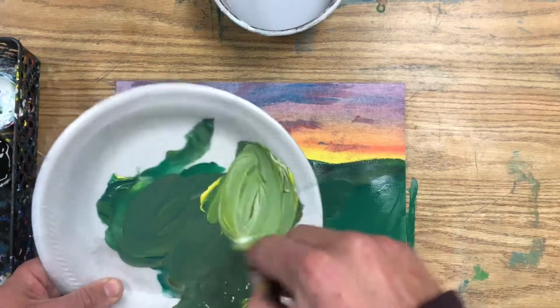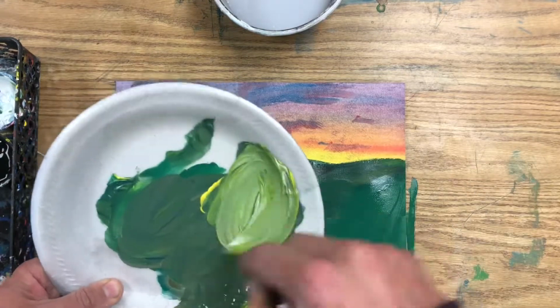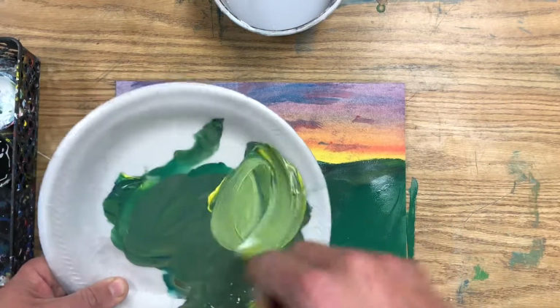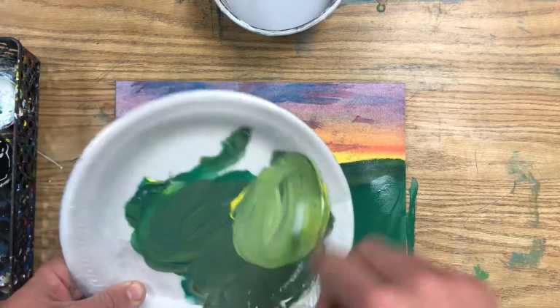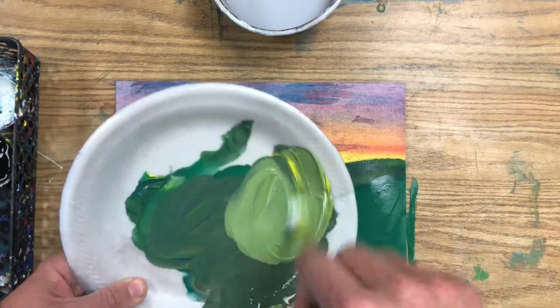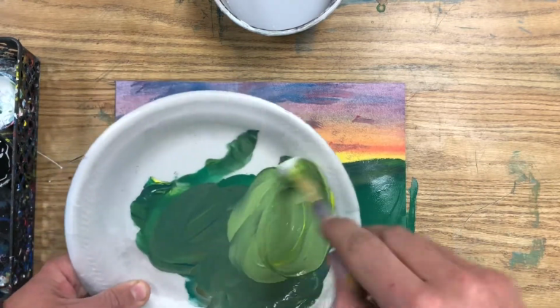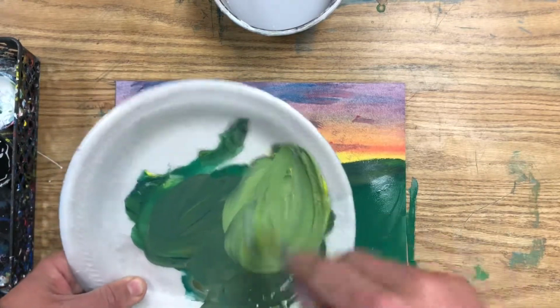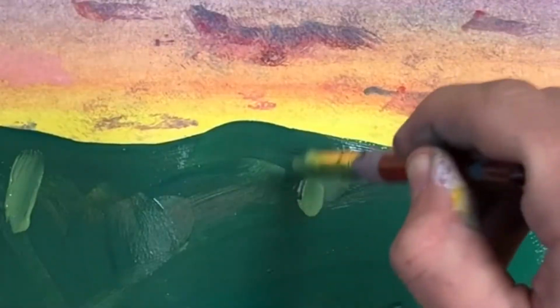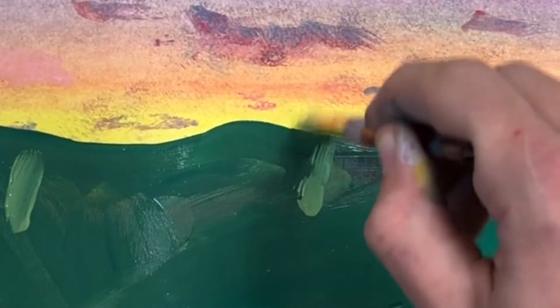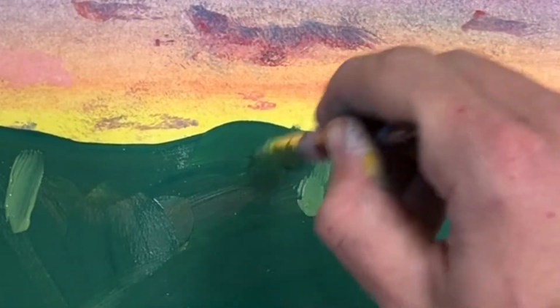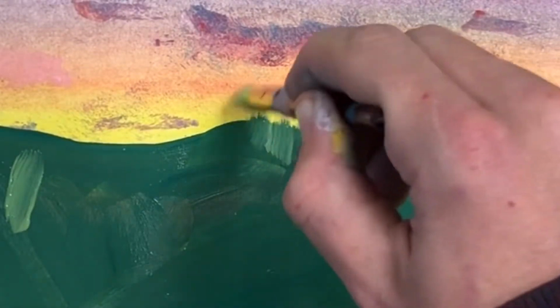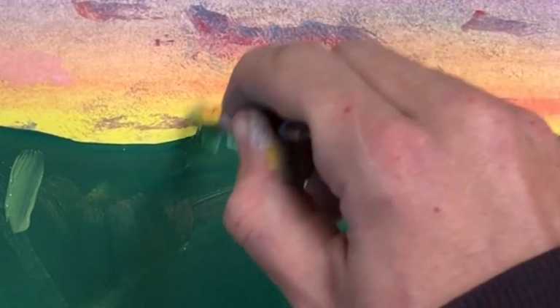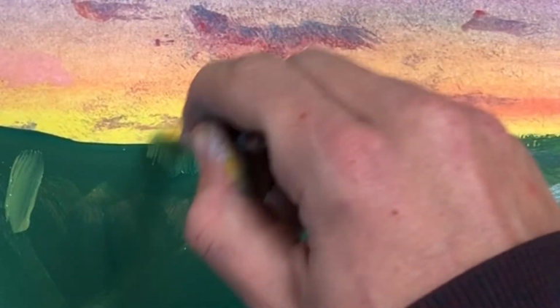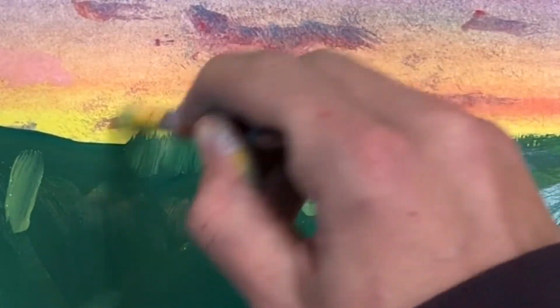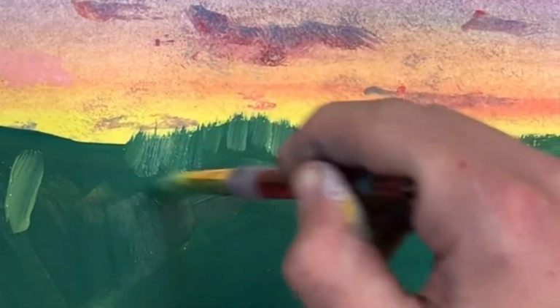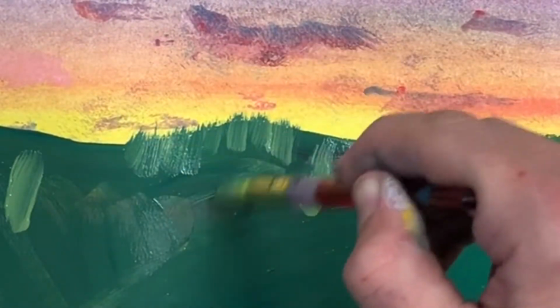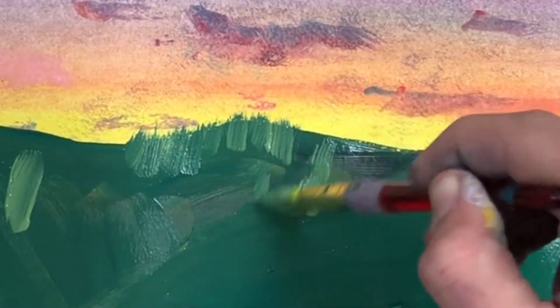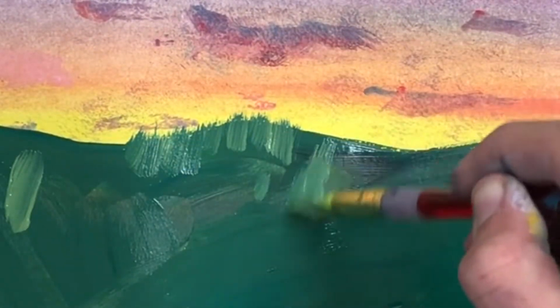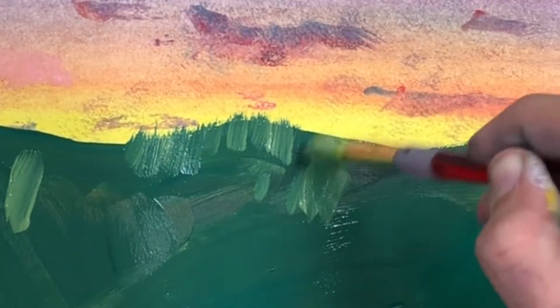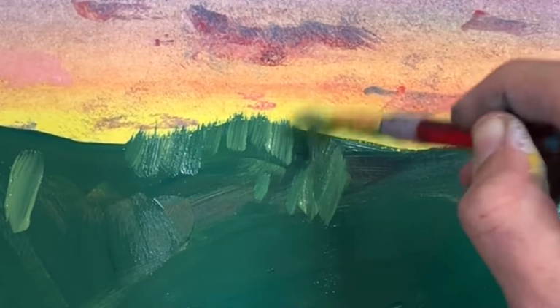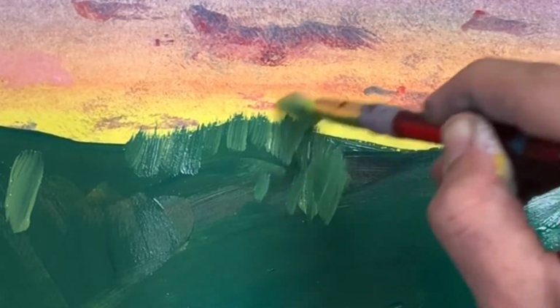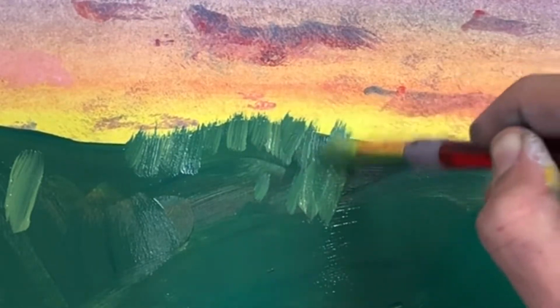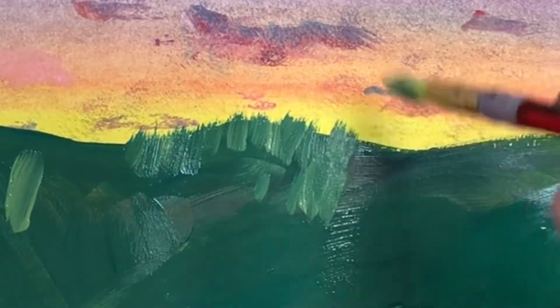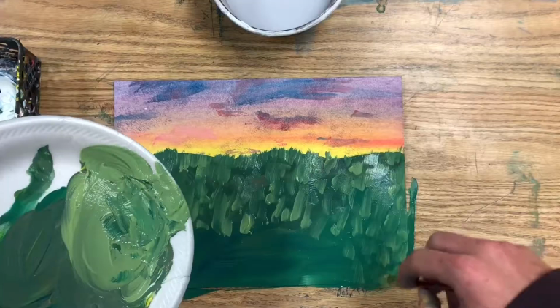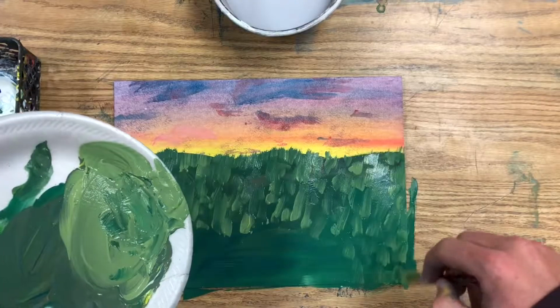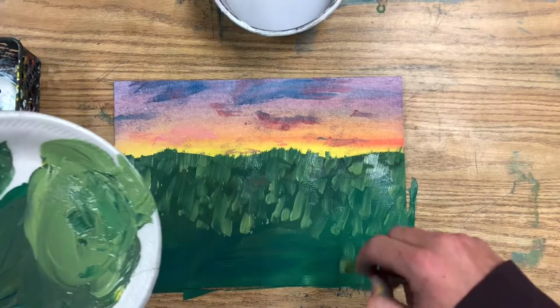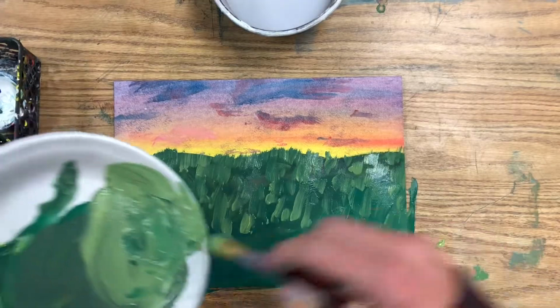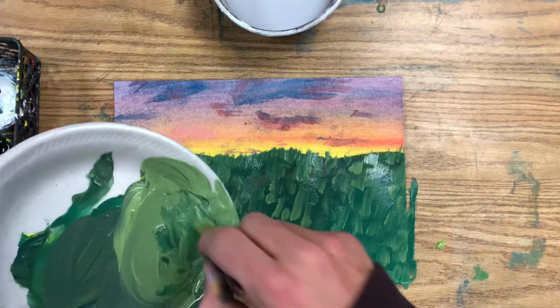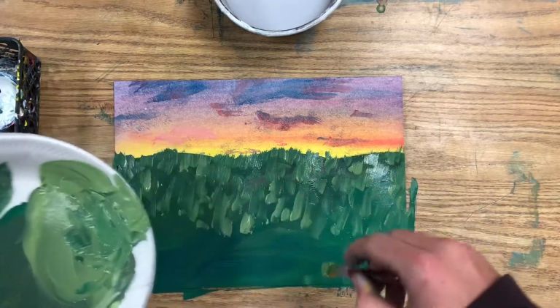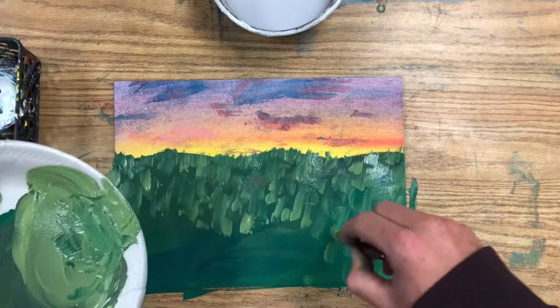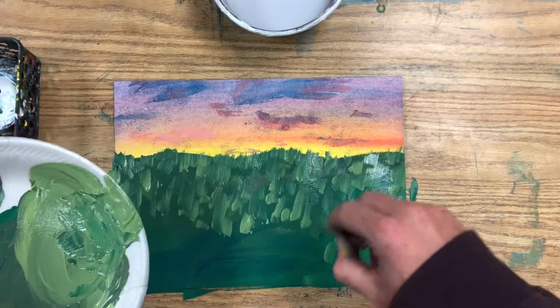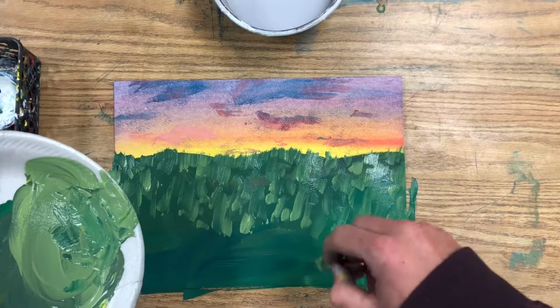Then mix up a lighter grass color or darker, and use your brush to make soft upwards brush strokes to make little hairy blades of grass. Cover your entire page in this grass blade texture.